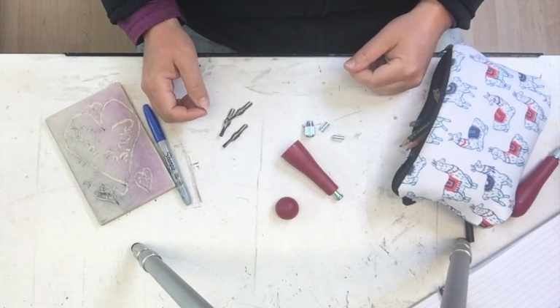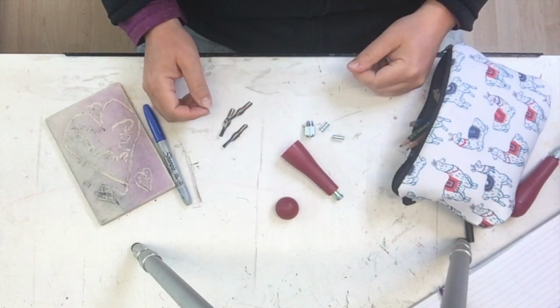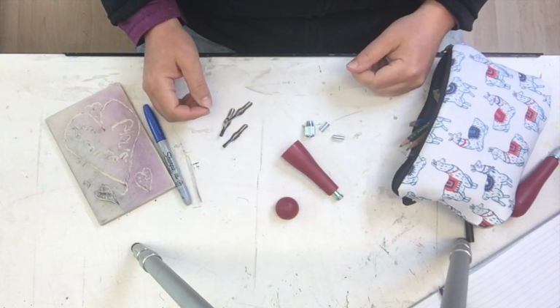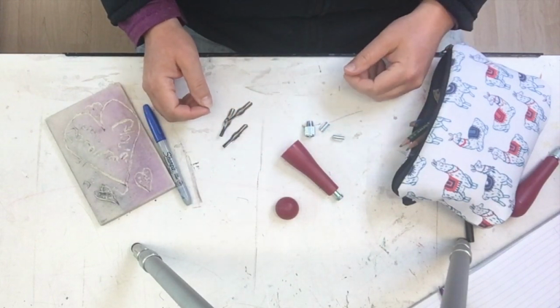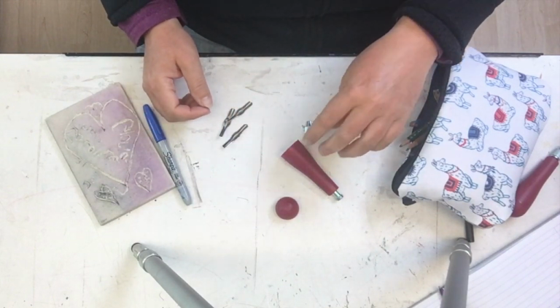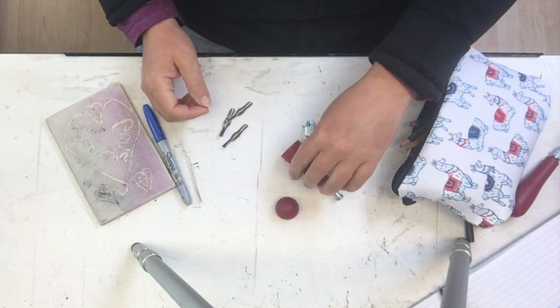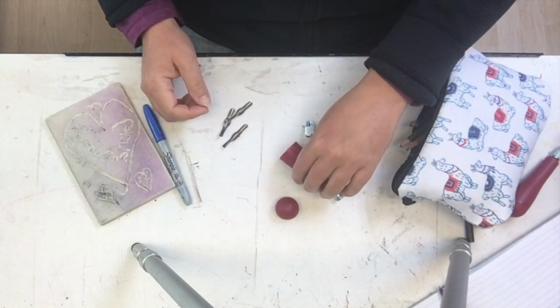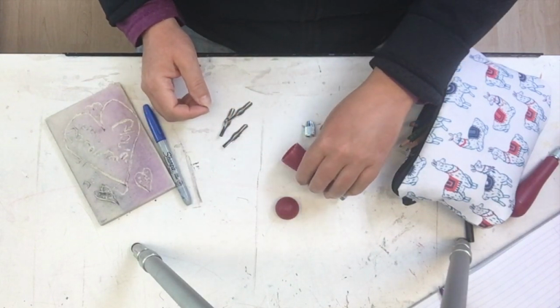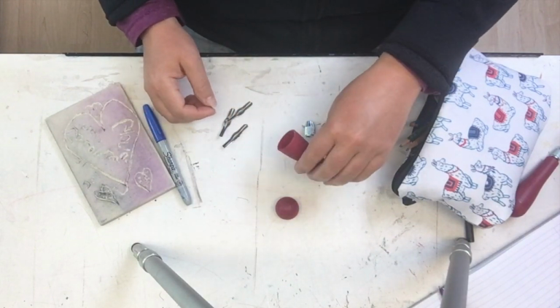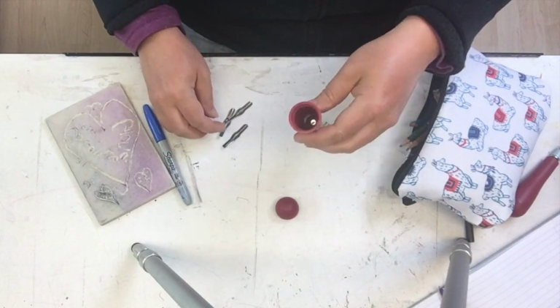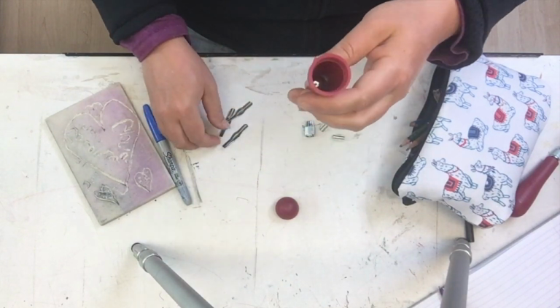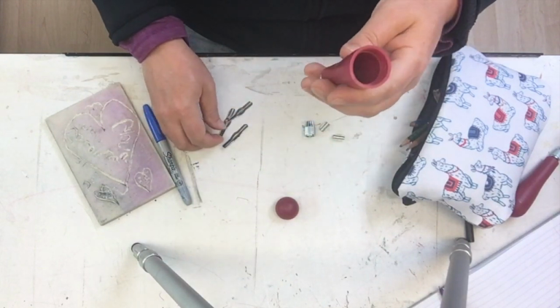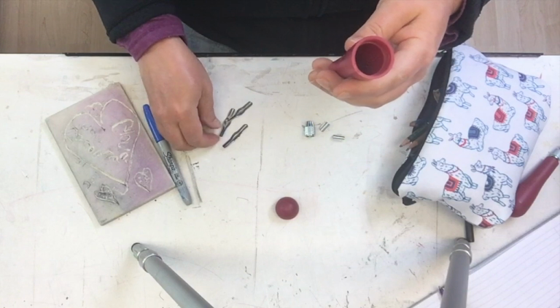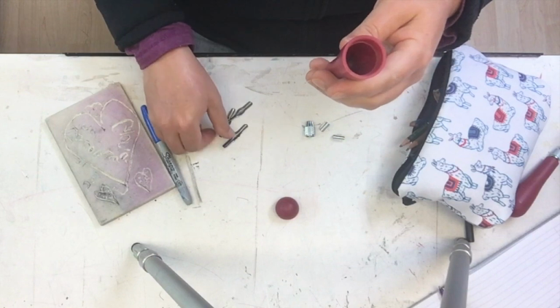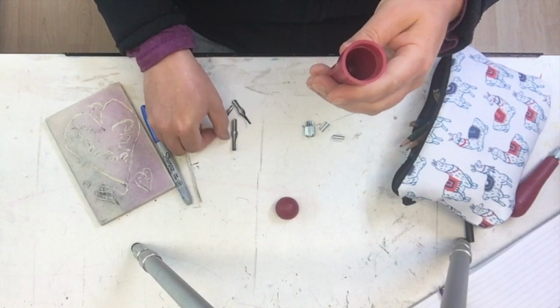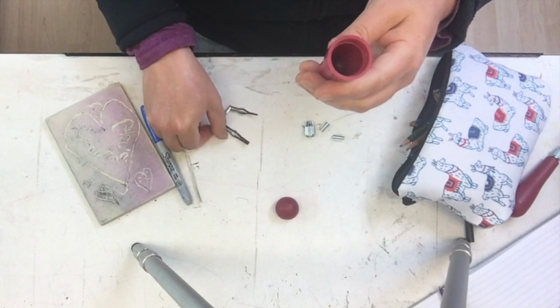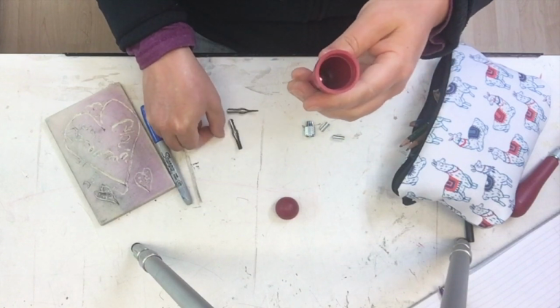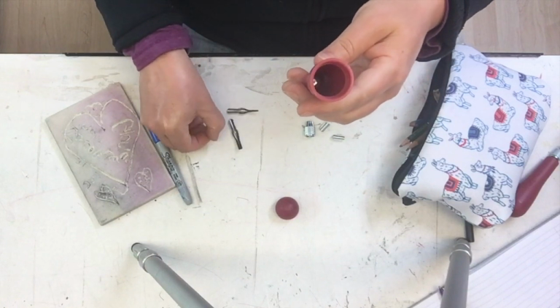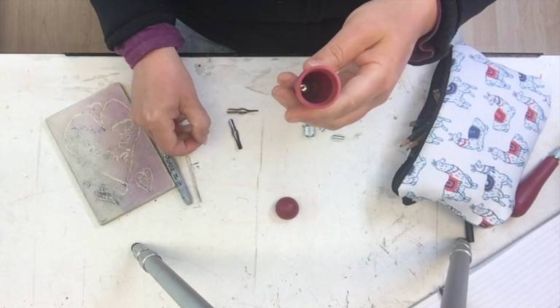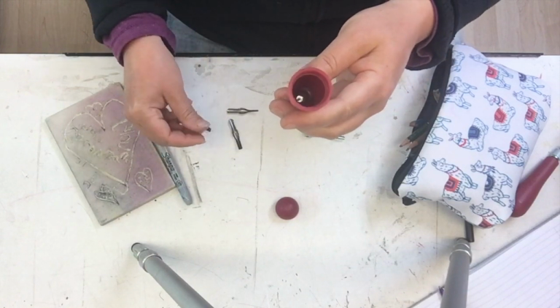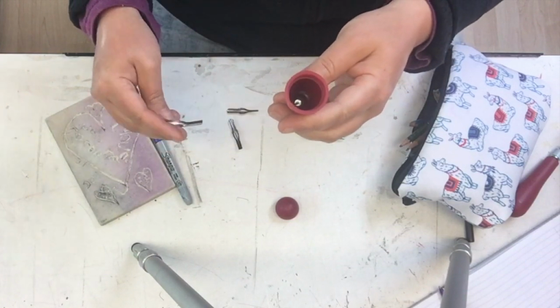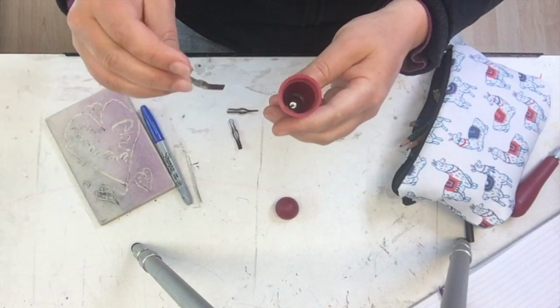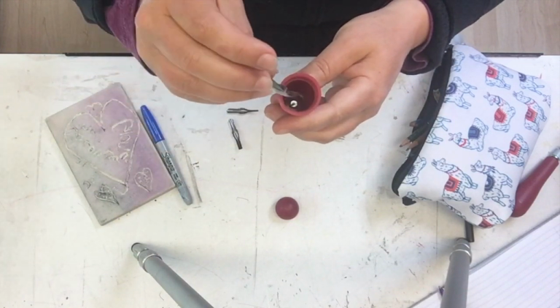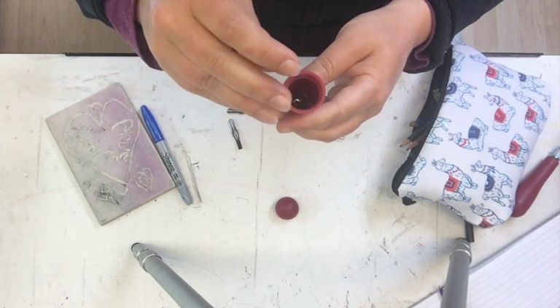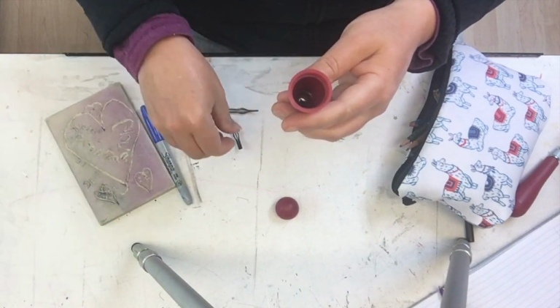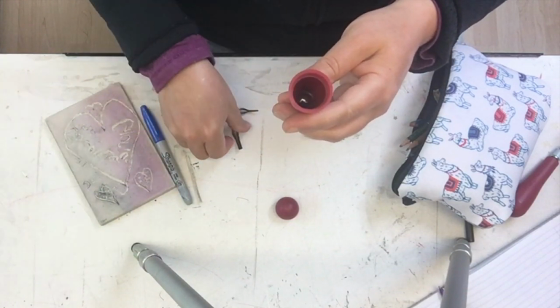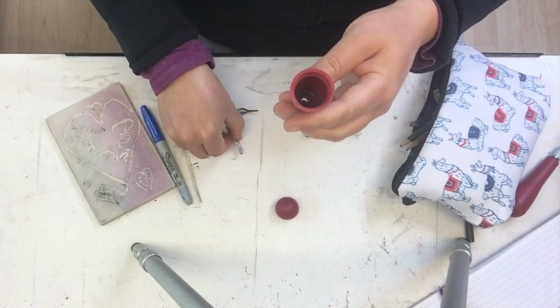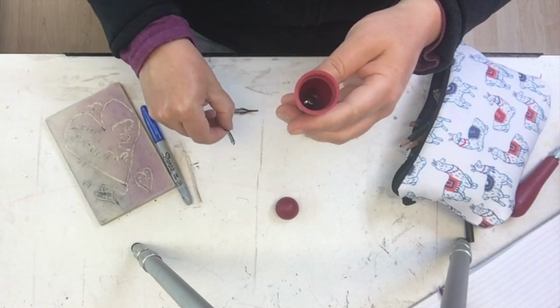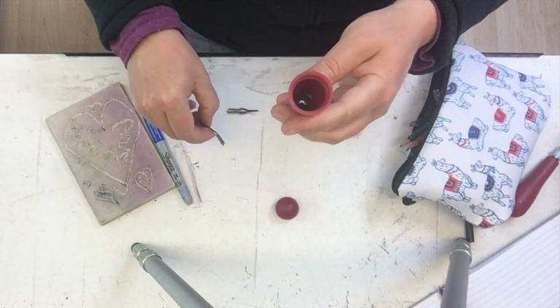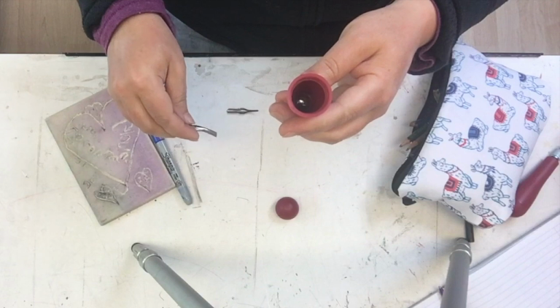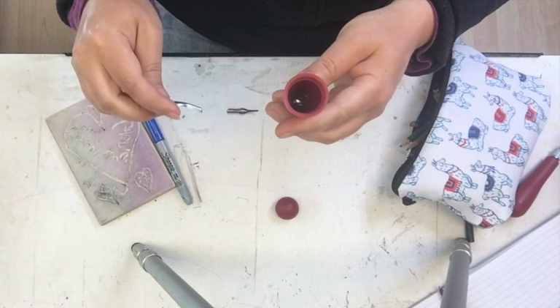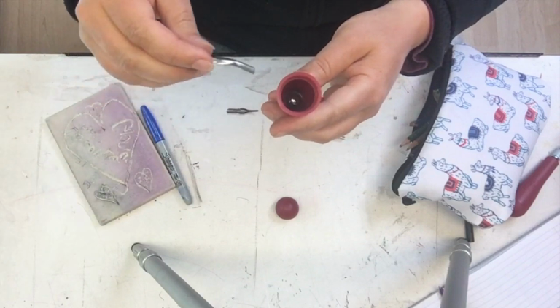Your blades all belong inside your handle when you're not using them. Otherwise they'll go missing really quick and they're not fun to step on. Trust me.